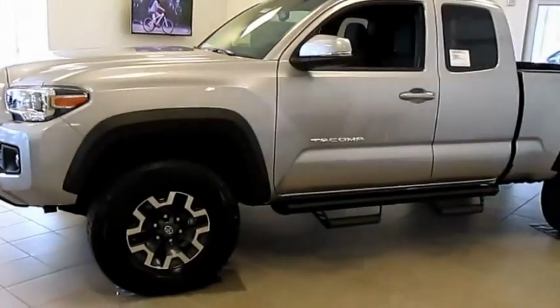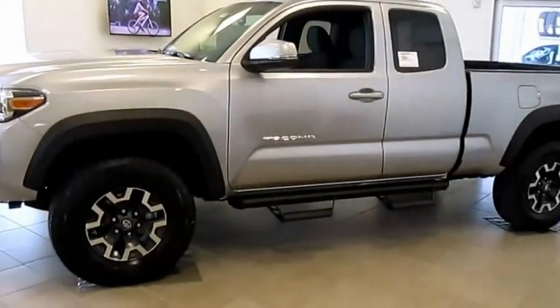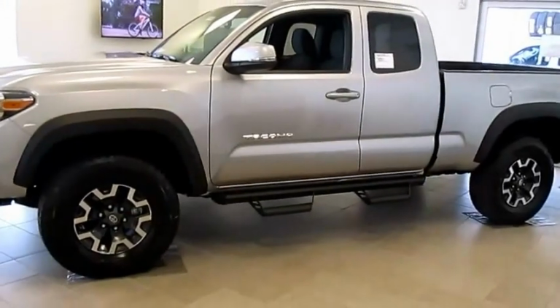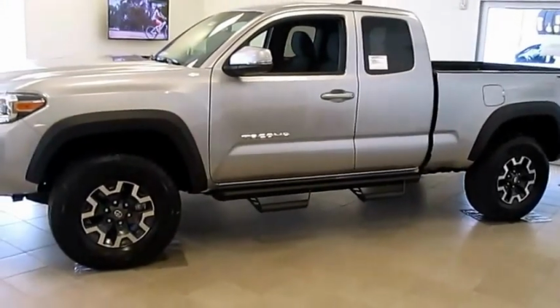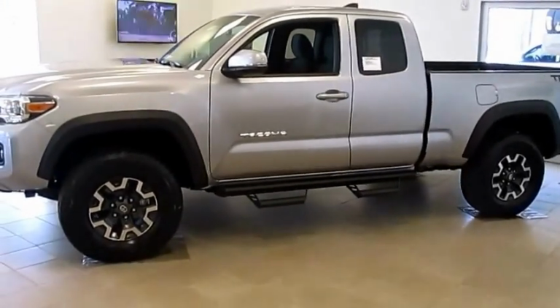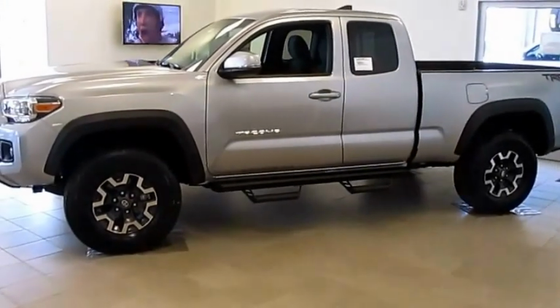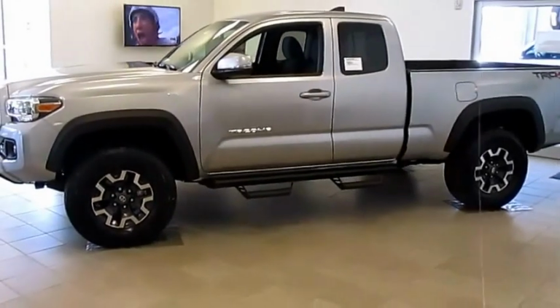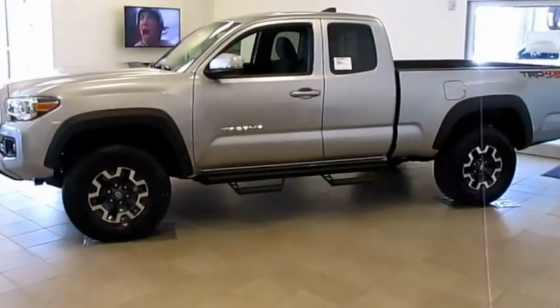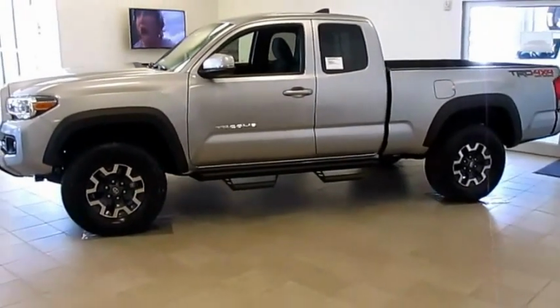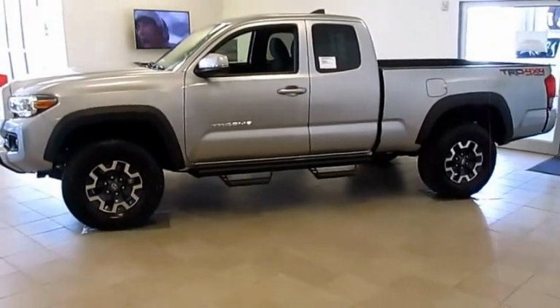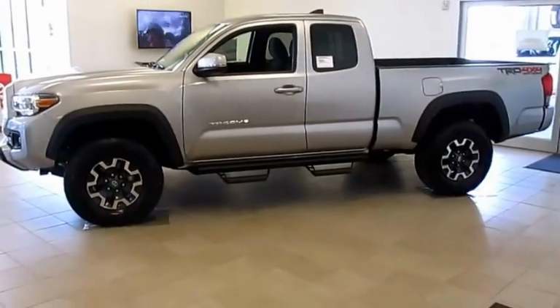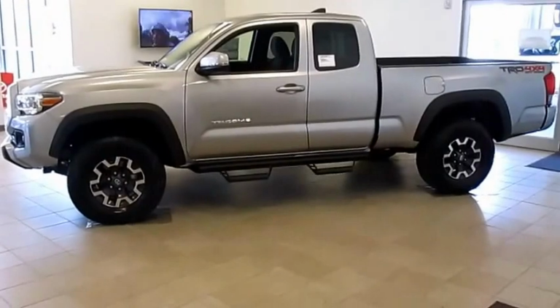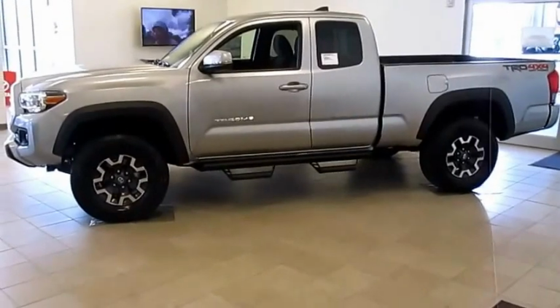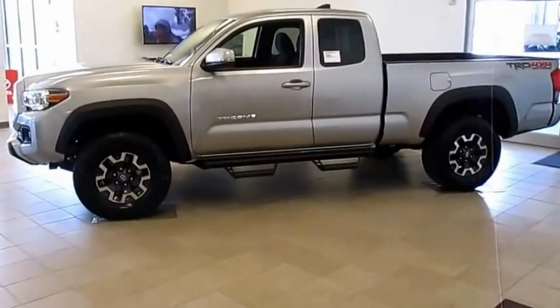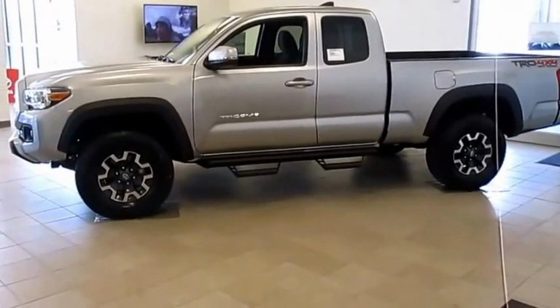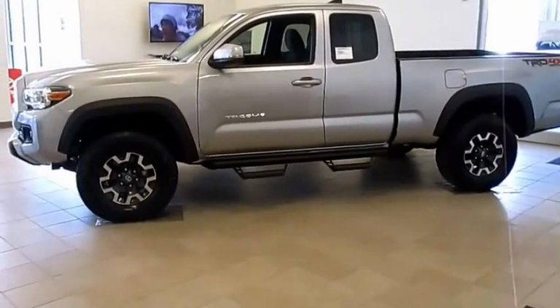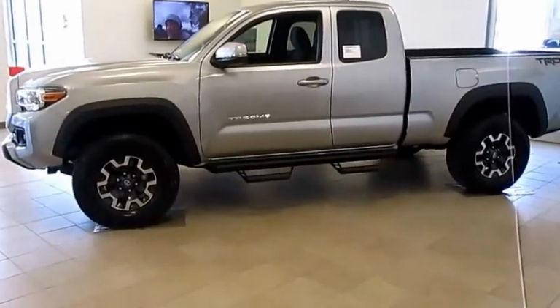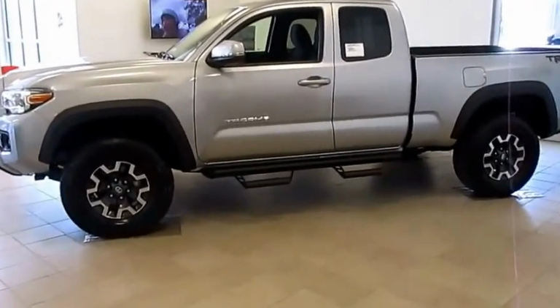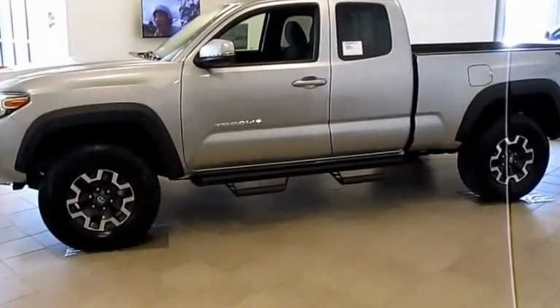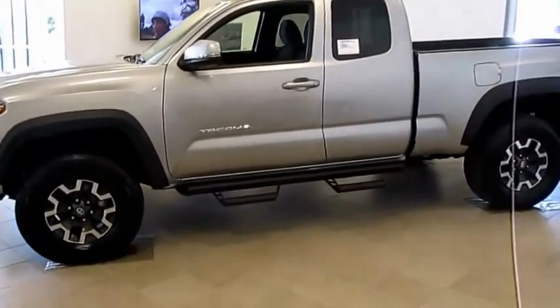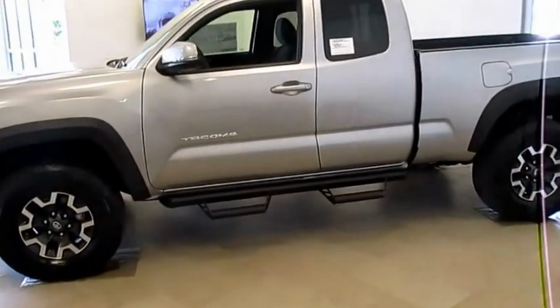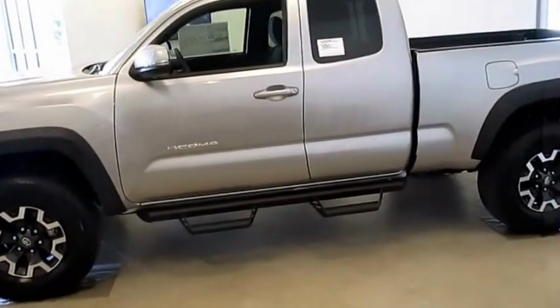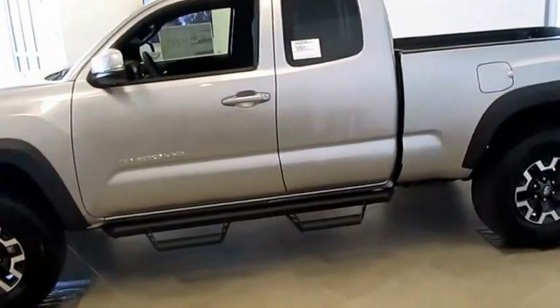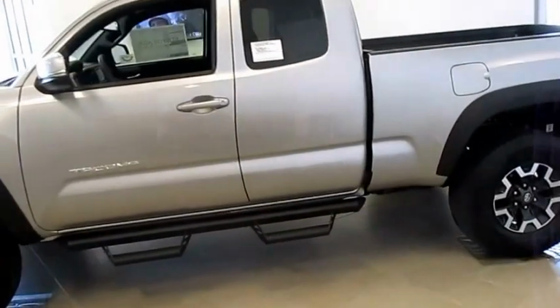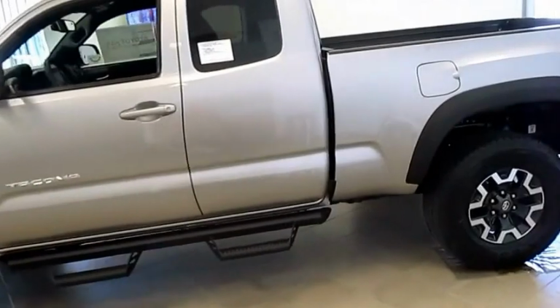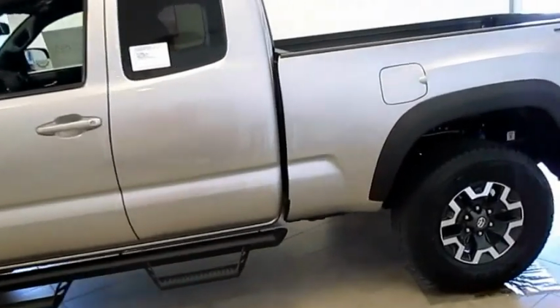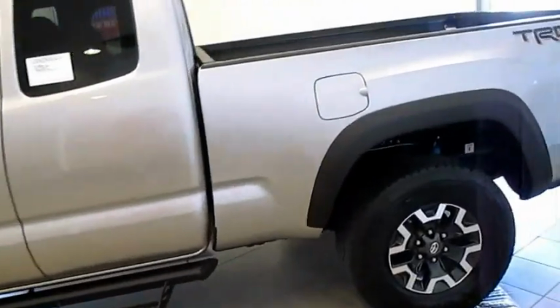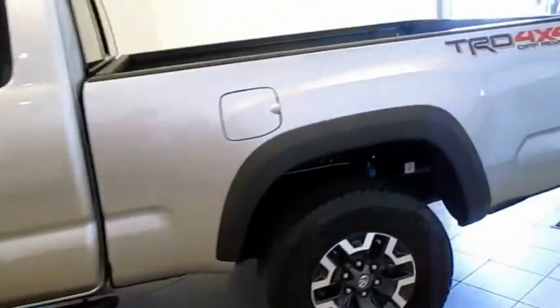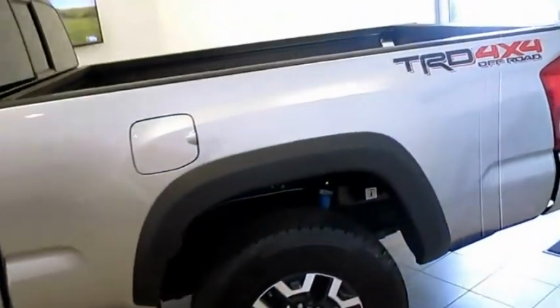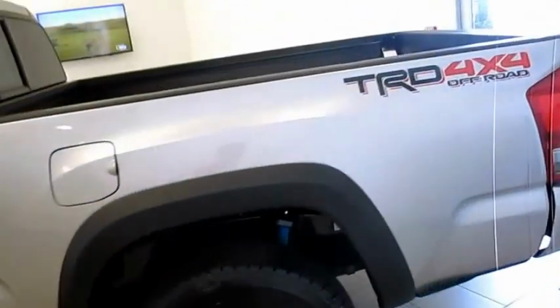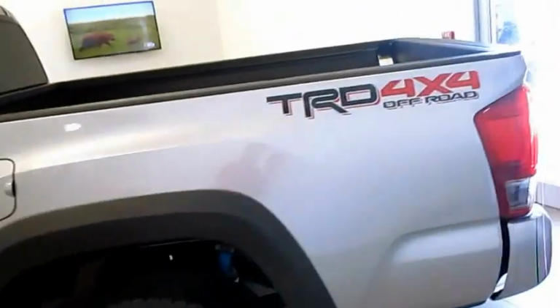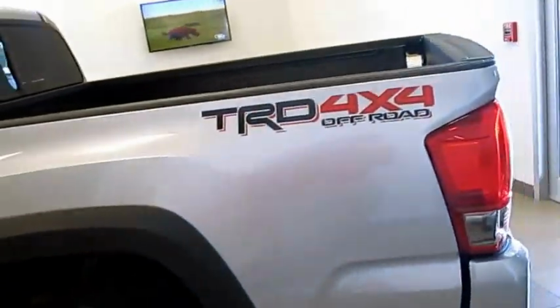Also on this truck they have introduced keyless entry where you can actually just put your hand on the door and it will open the door. You can also swipe your finger across the door handle and it will lock the door.